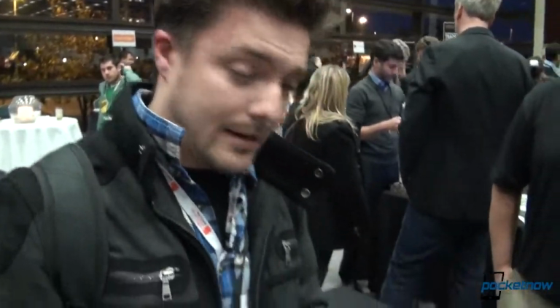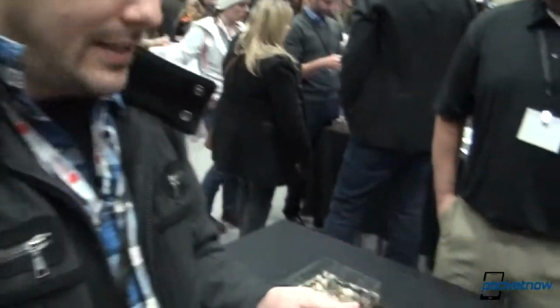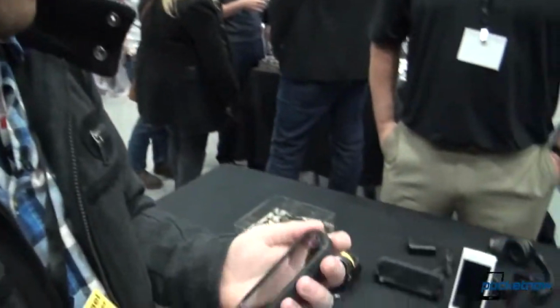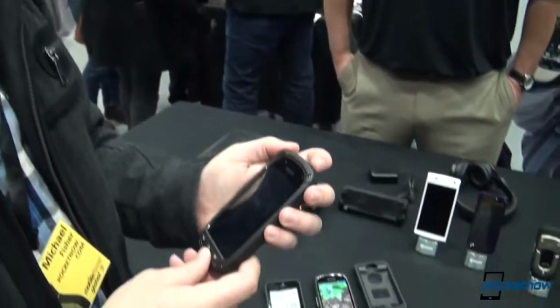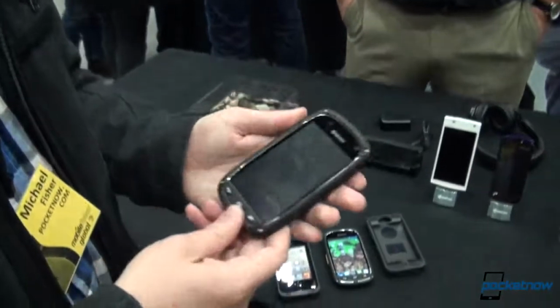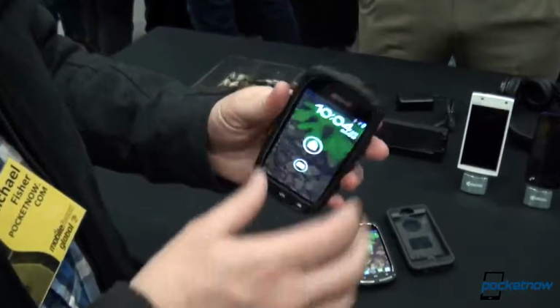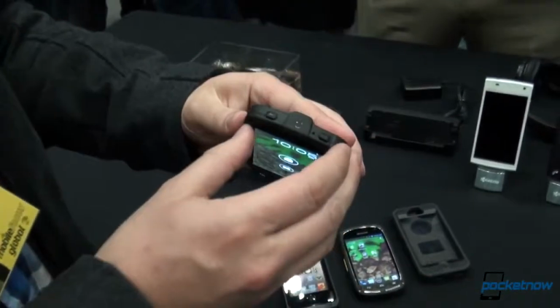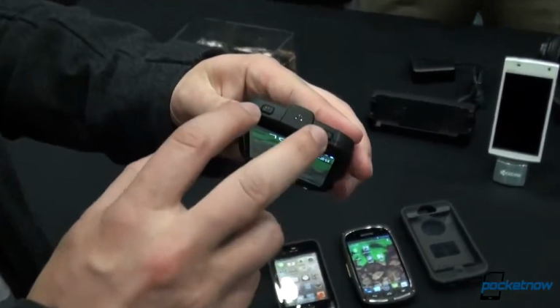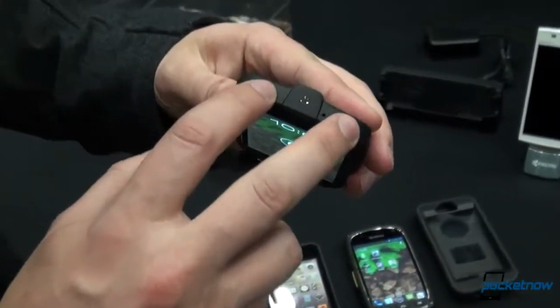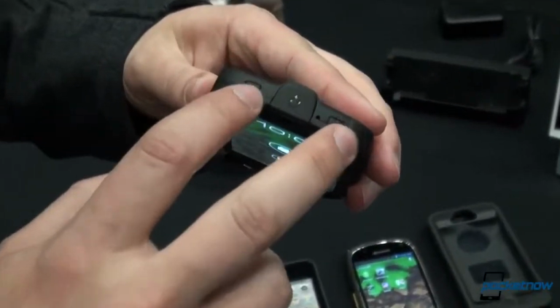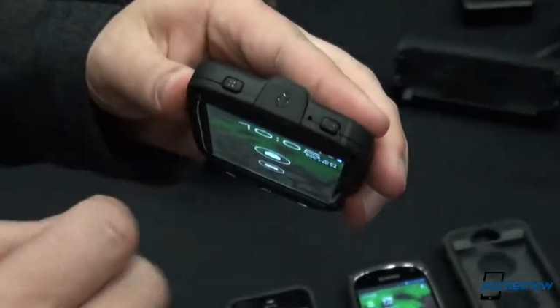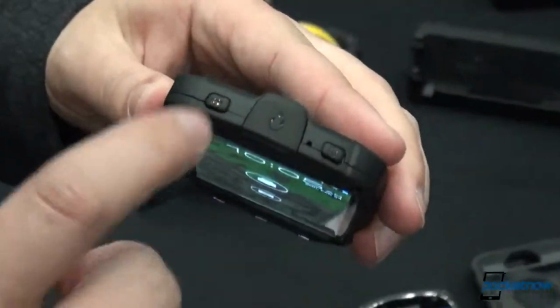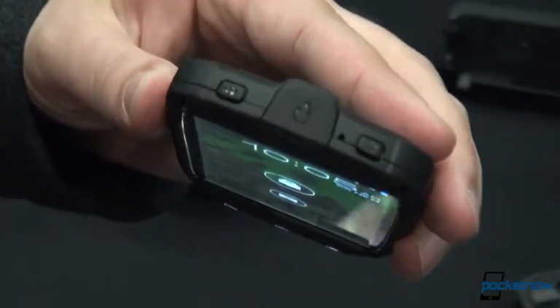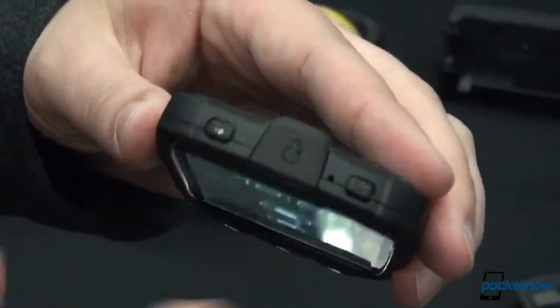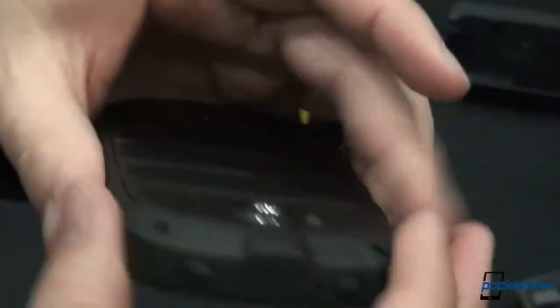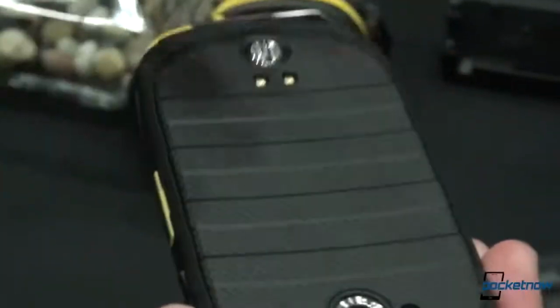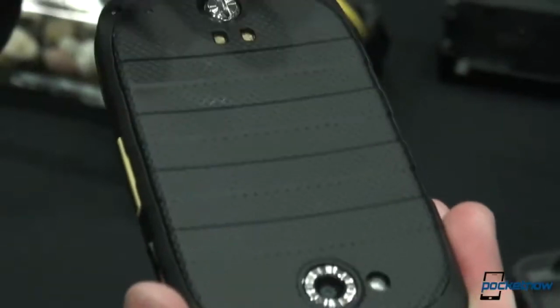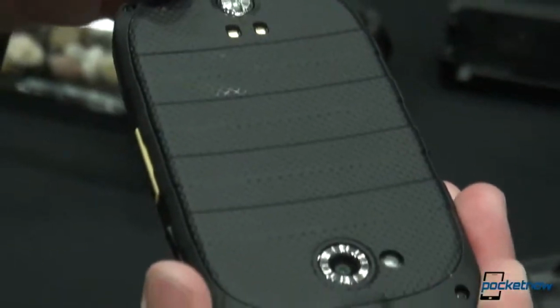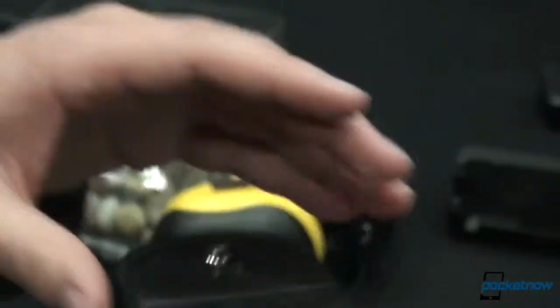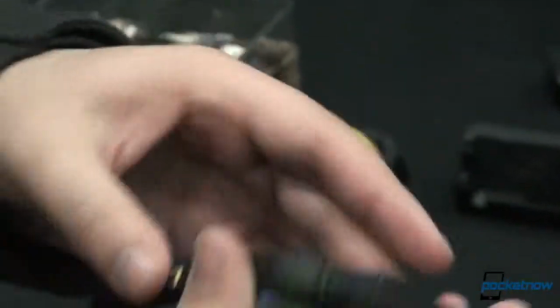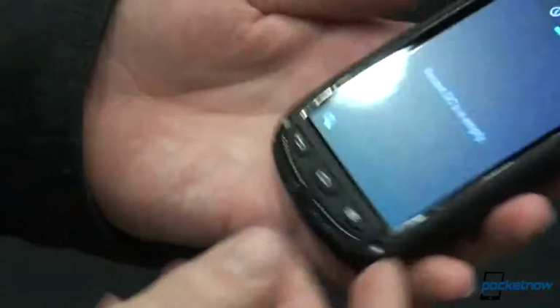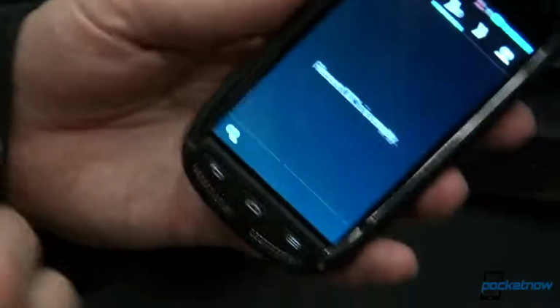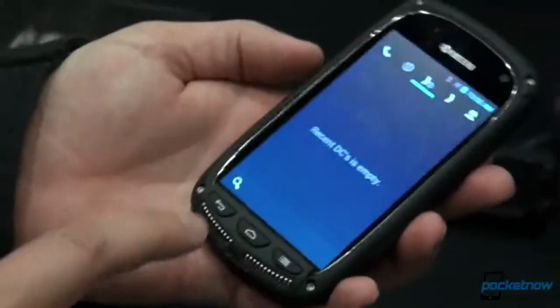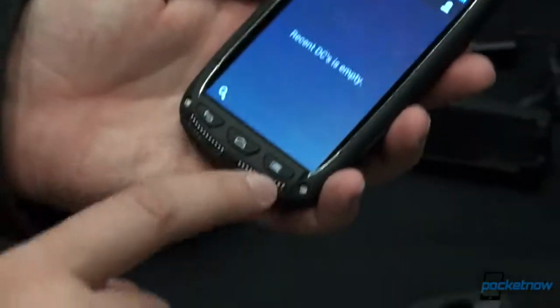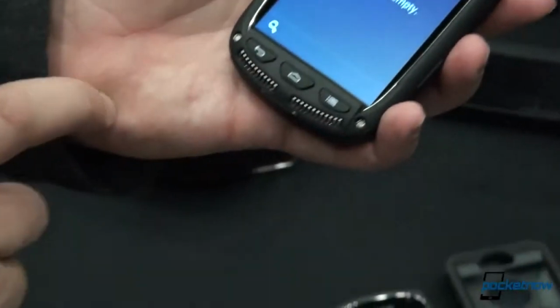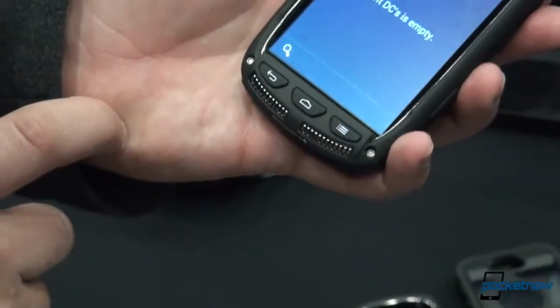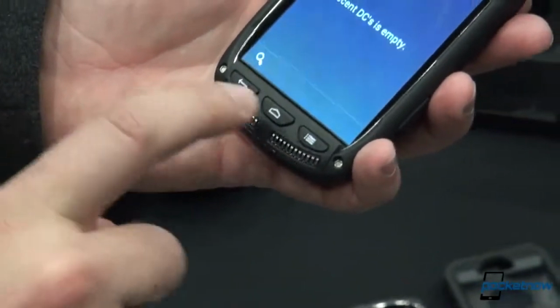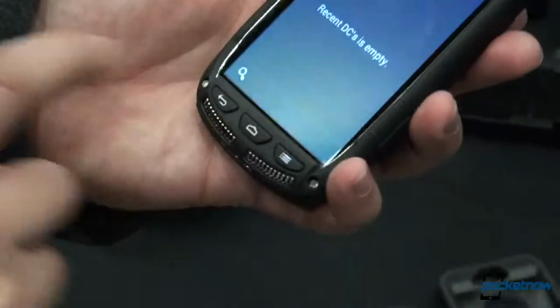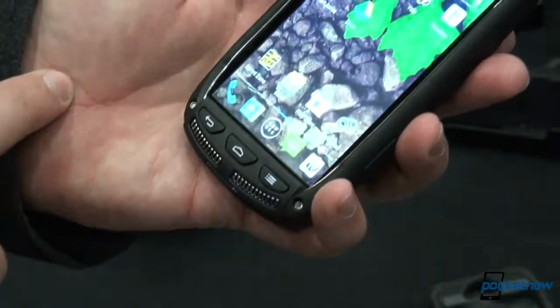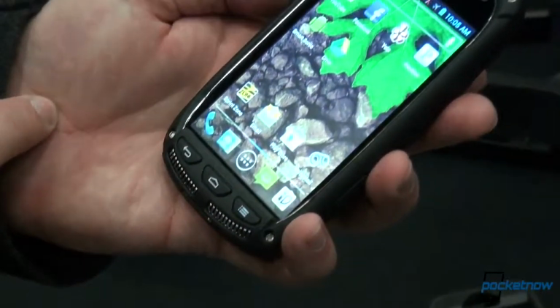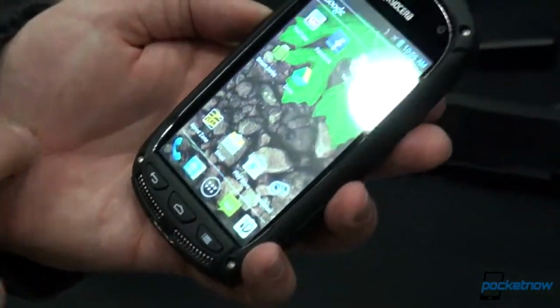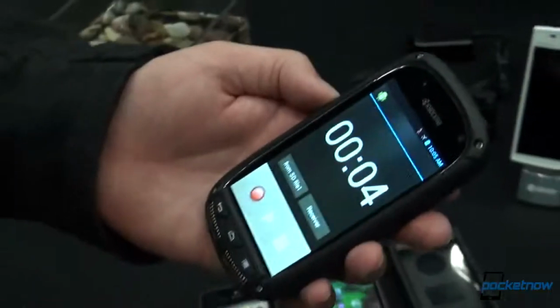Taking it down to the device one last time, we have the Nextel controls reproduced on top and the speakerphone toggle on and off. It's a very loud speakerphone — and it's not on the back: left and right forward-firing speakers, another really cool bonus.